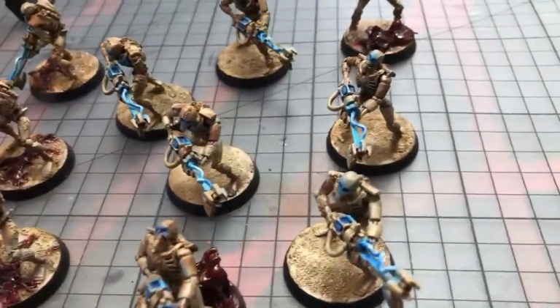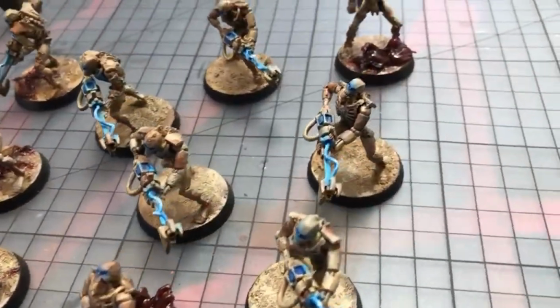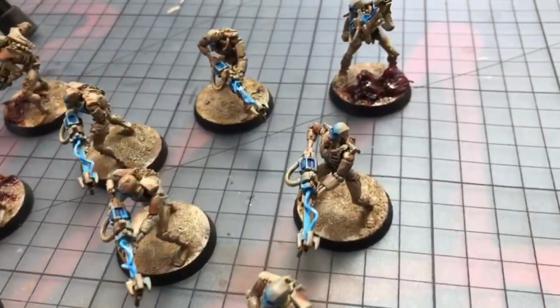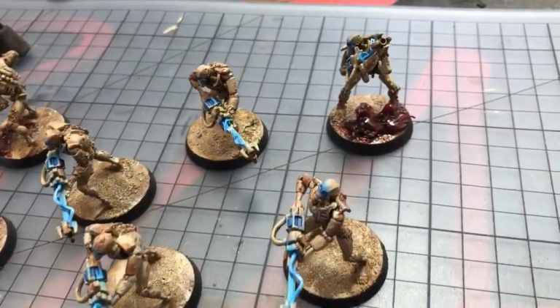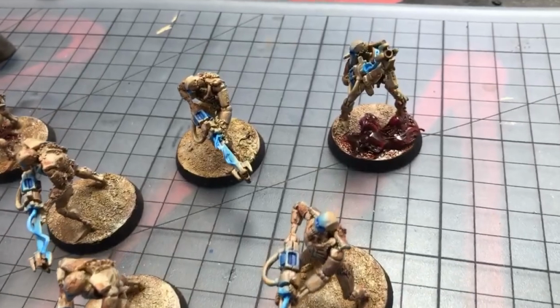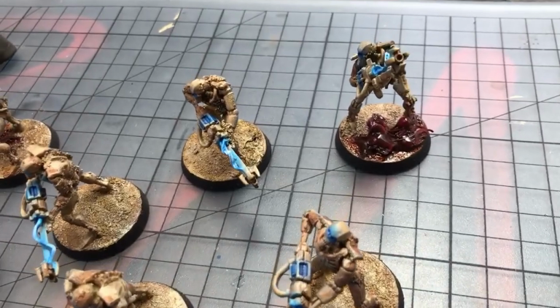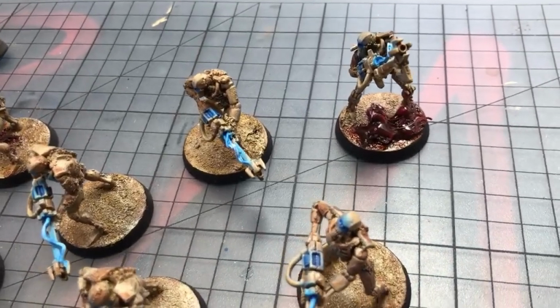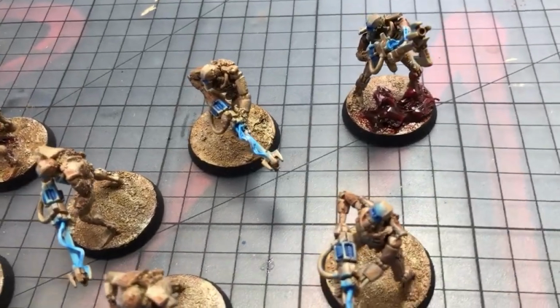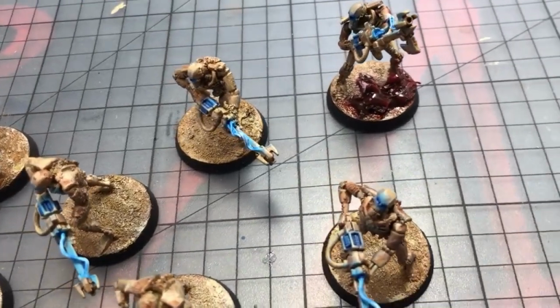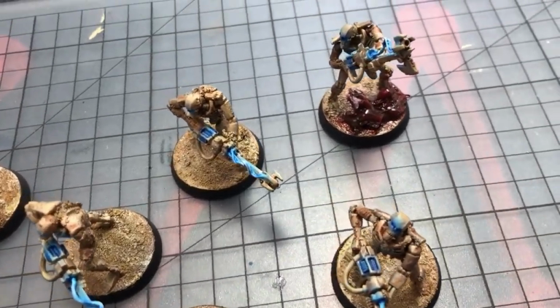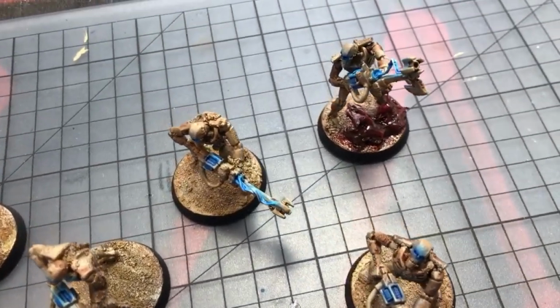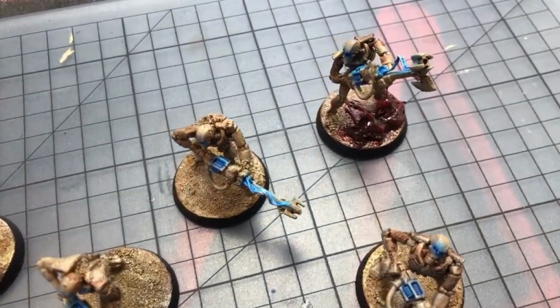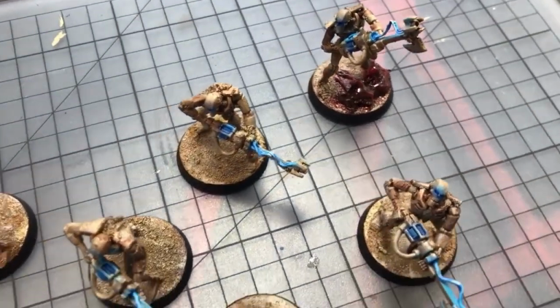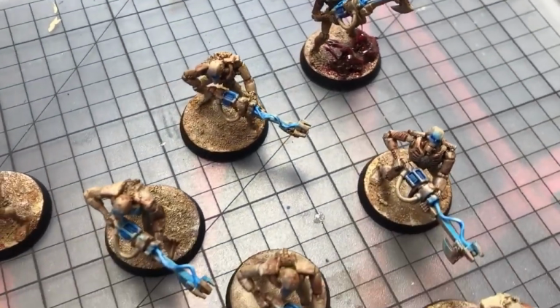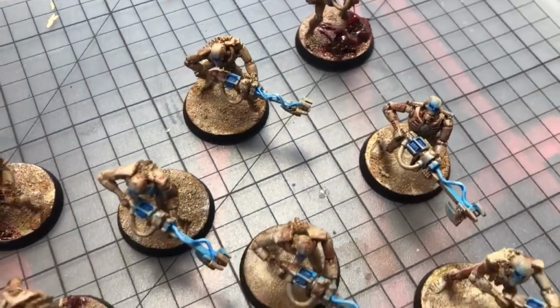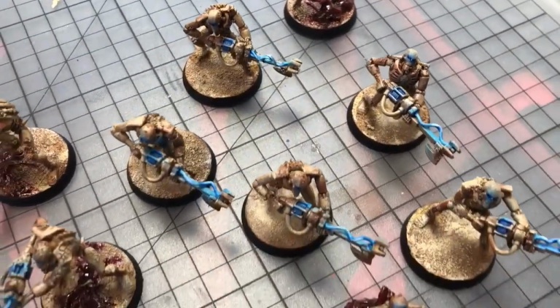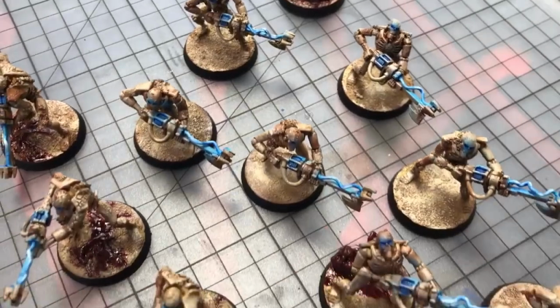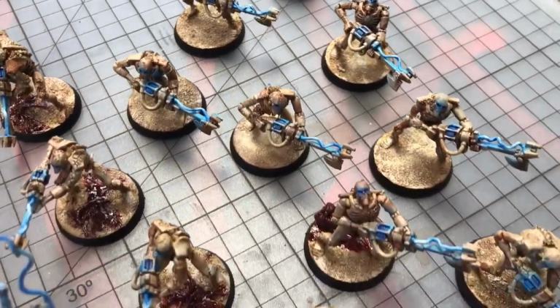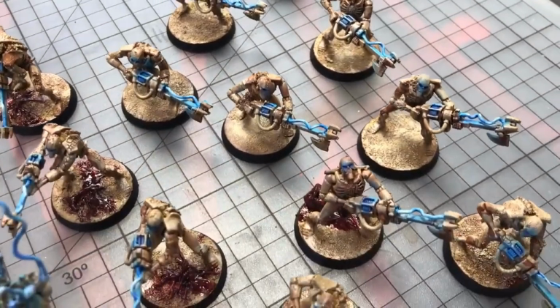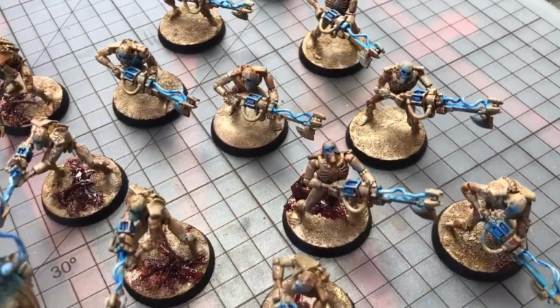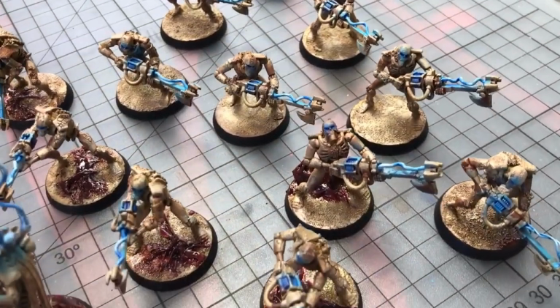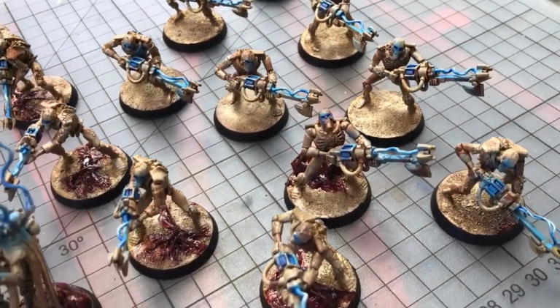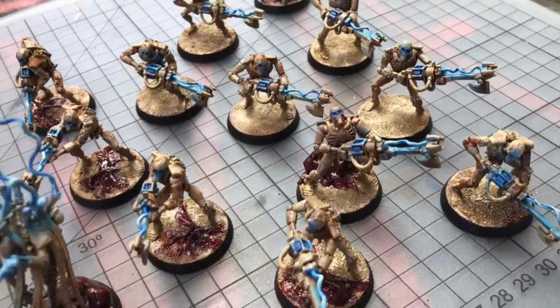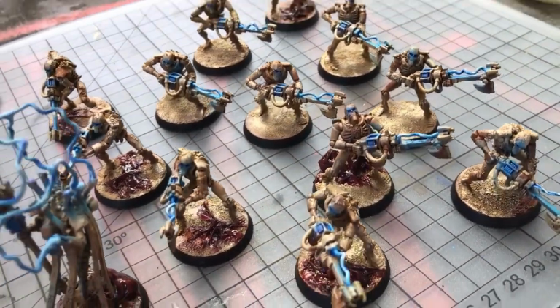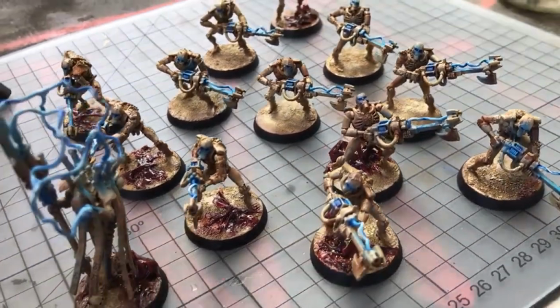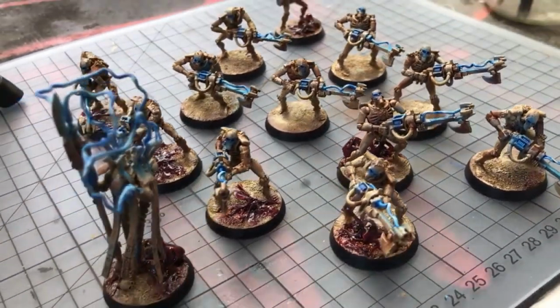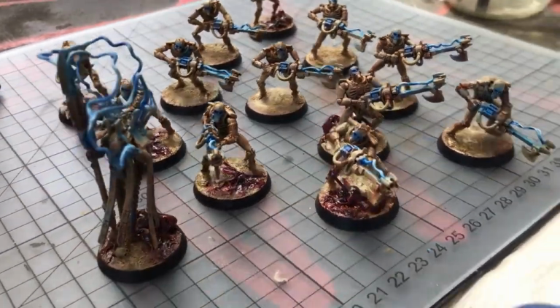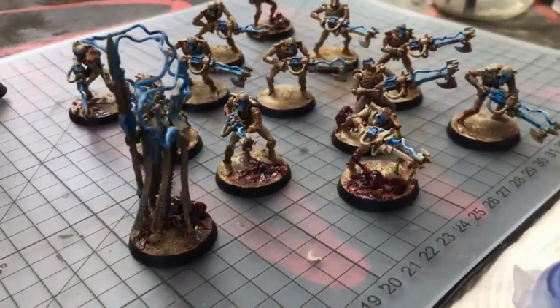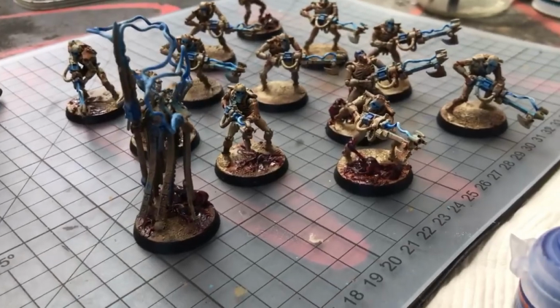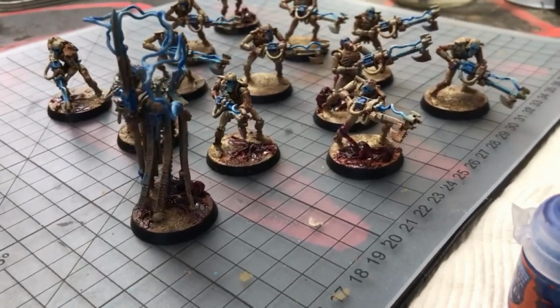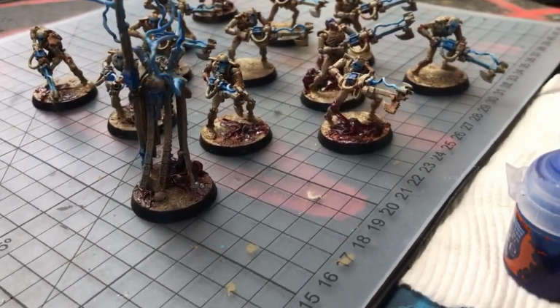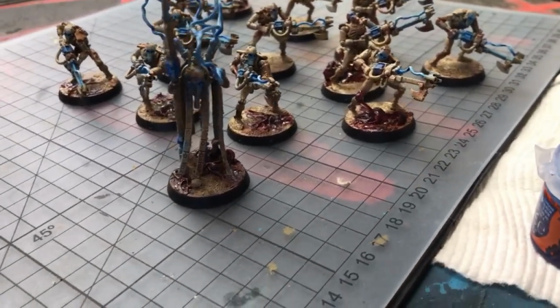I've got videos on how to make the blood and guts effects that you can see on the base of these models. They're all made from scratch and are also great for beginners — they're really easy. Check them out.